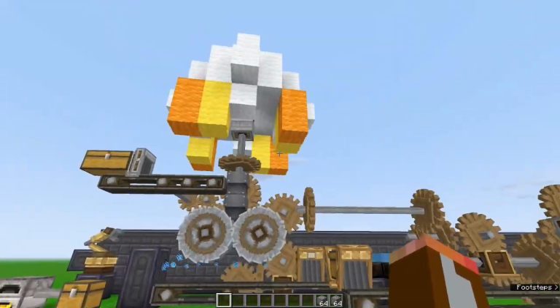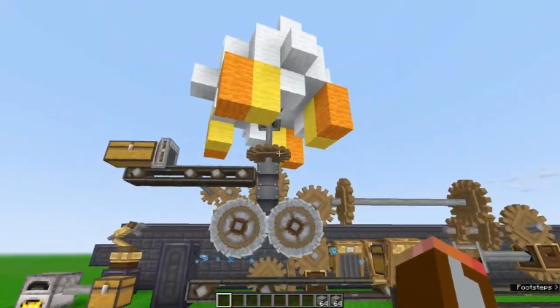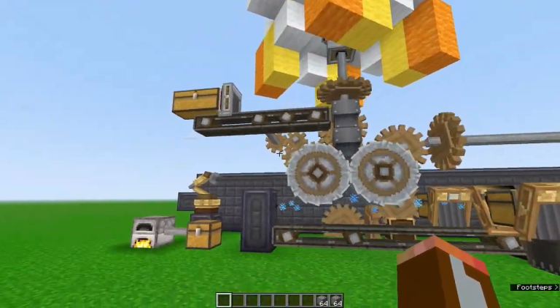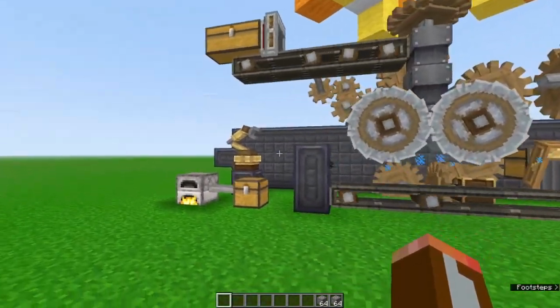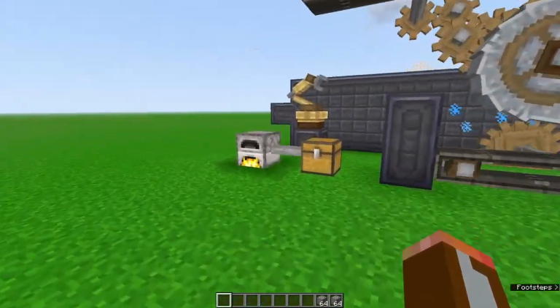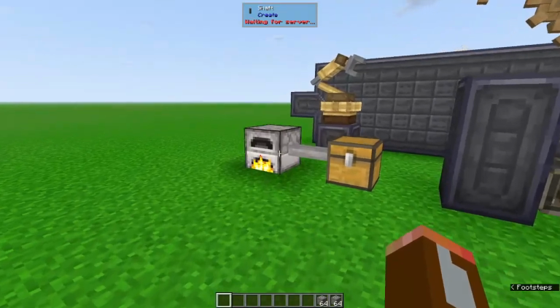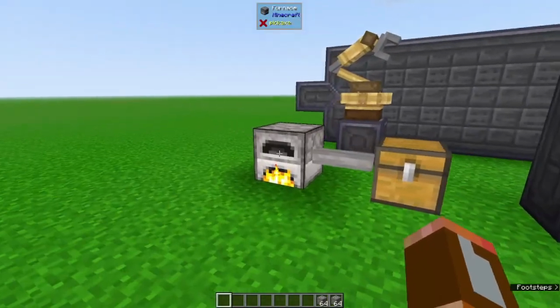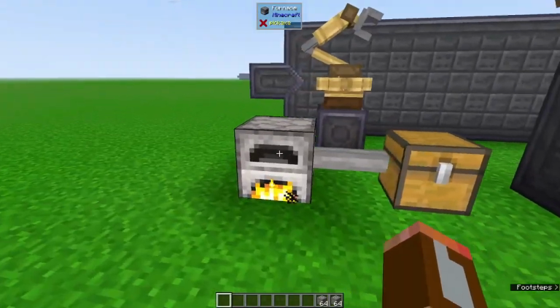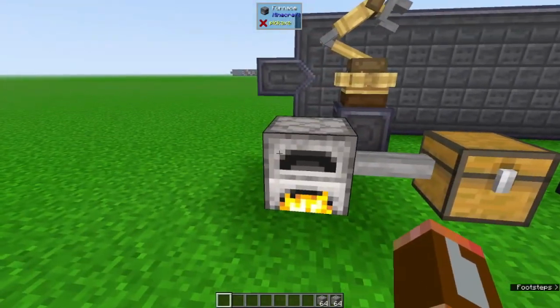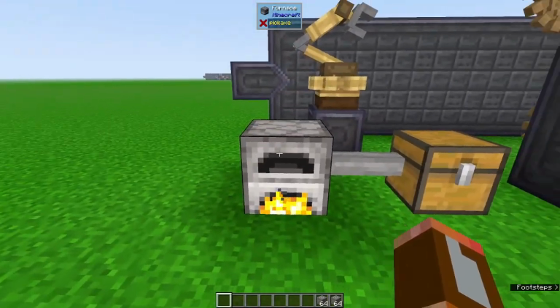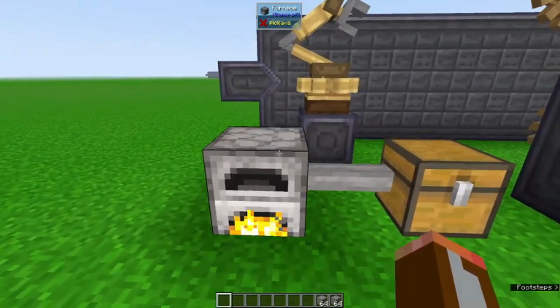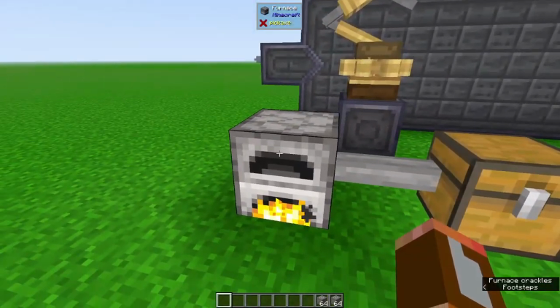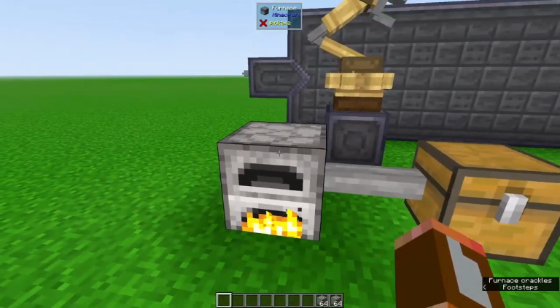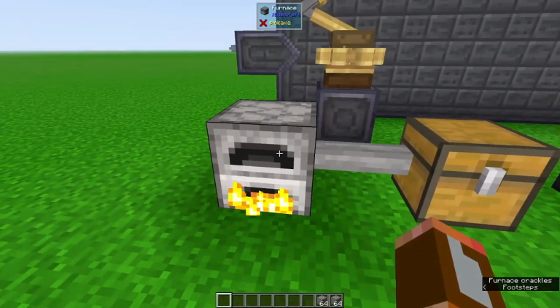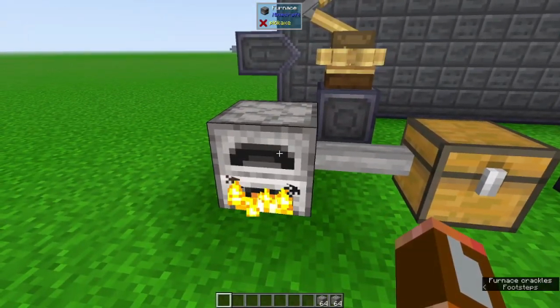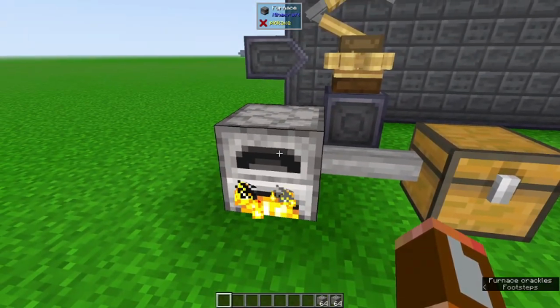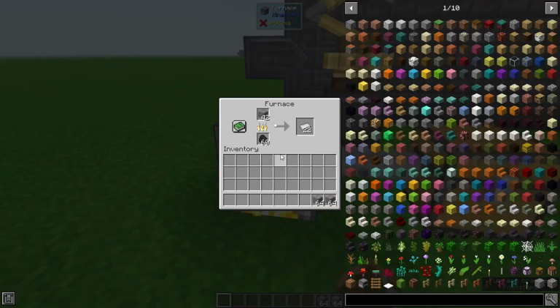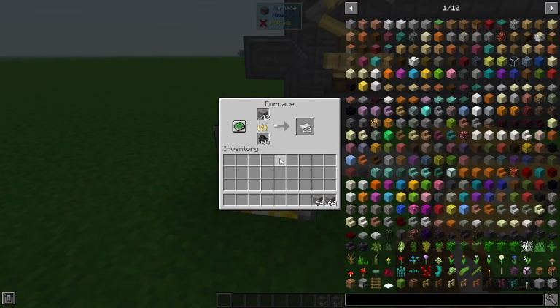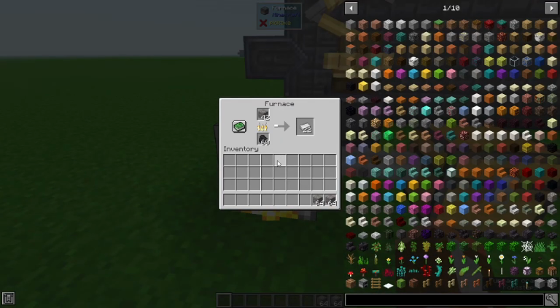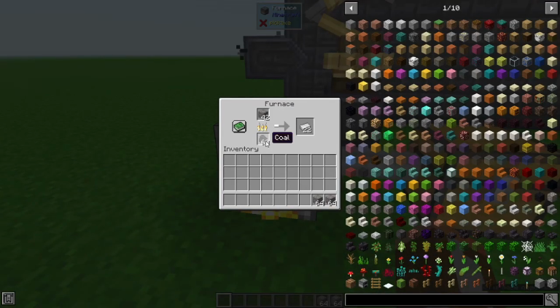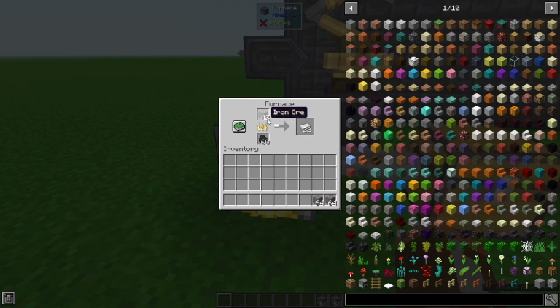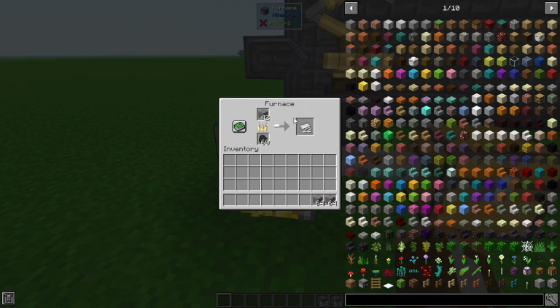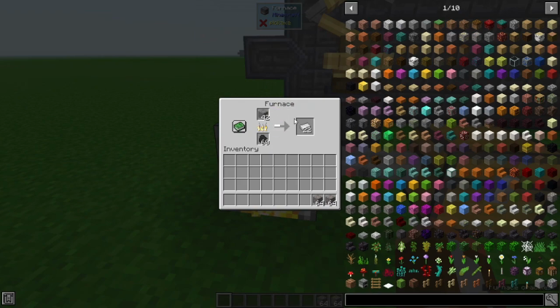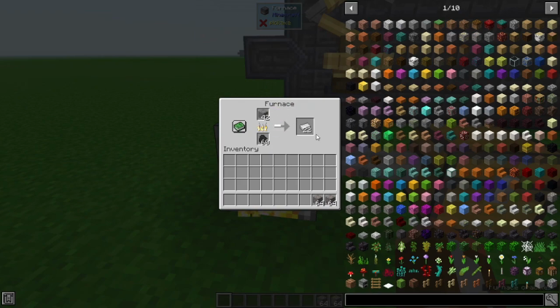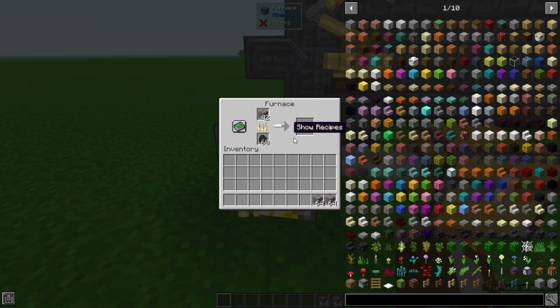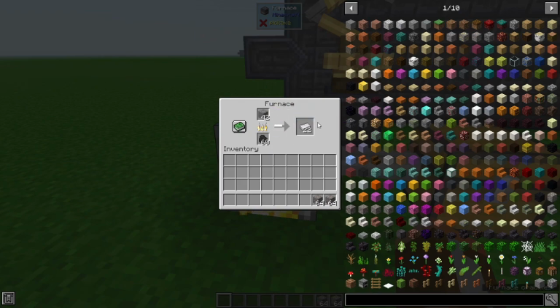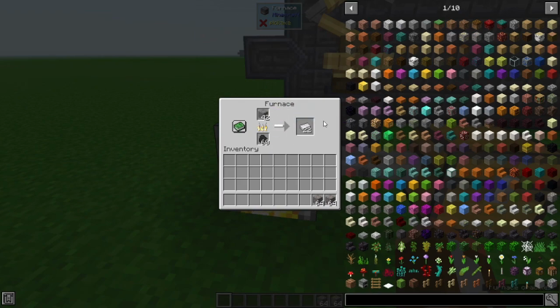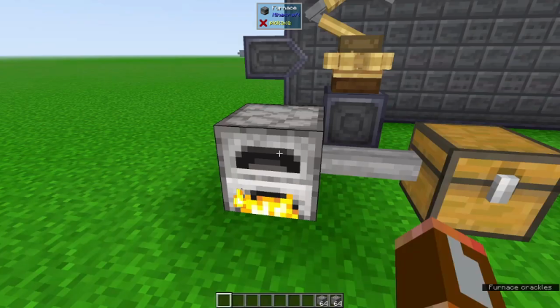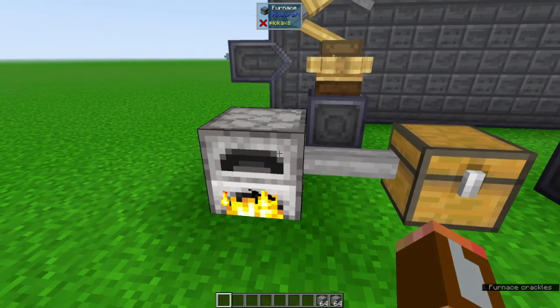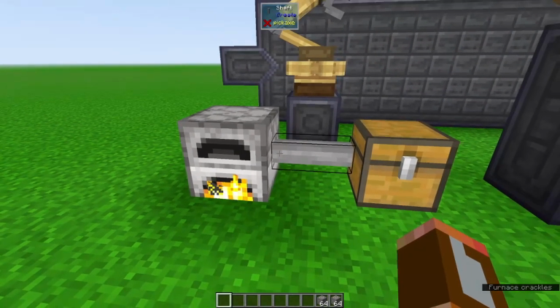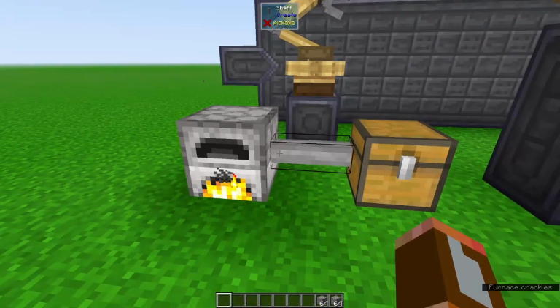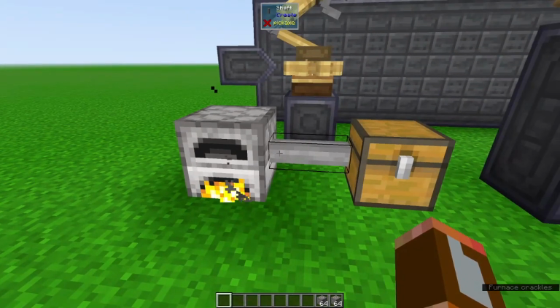They didn't want to make just another mod that did what Vanilla Minecraft does, where we place a block down, we right click it, we put items into it and there's an output for our items.